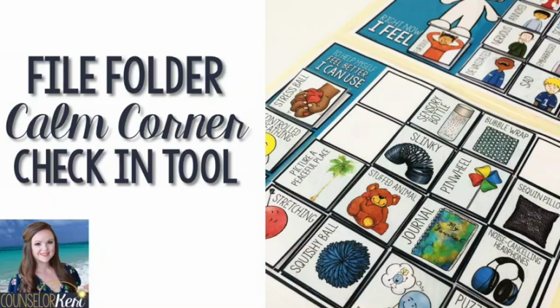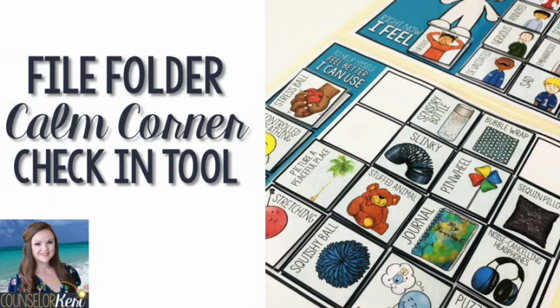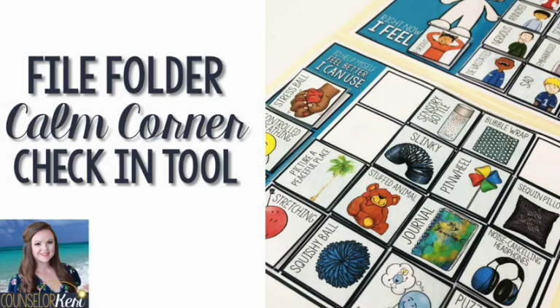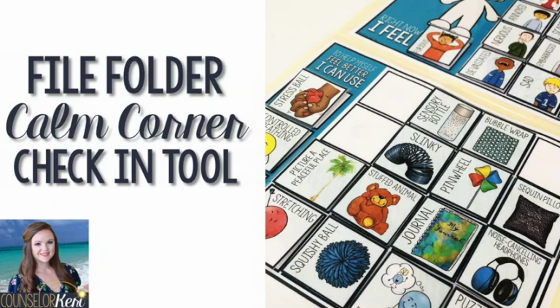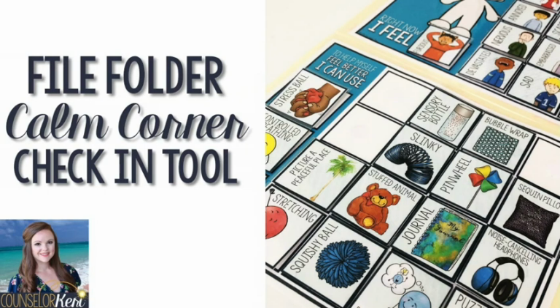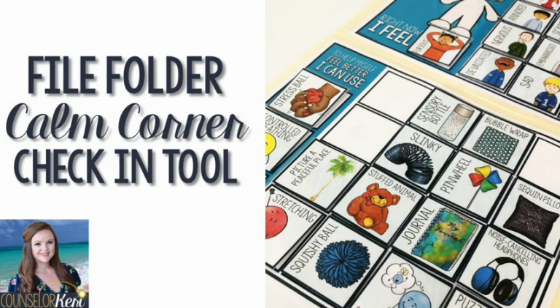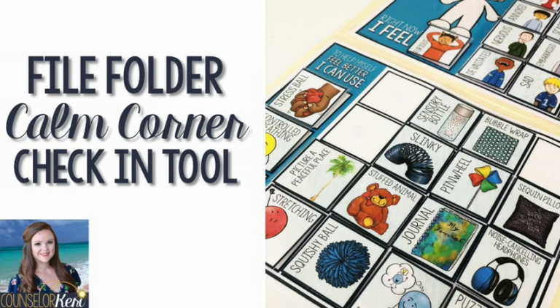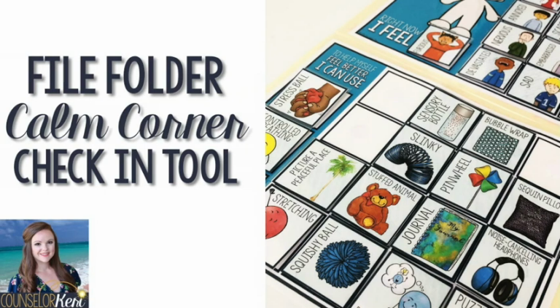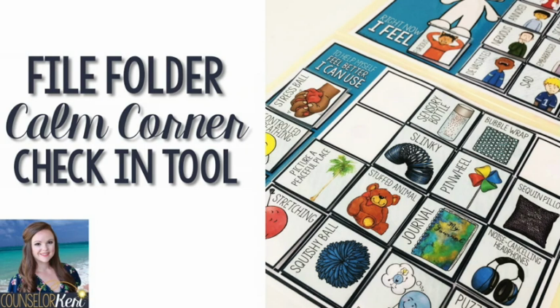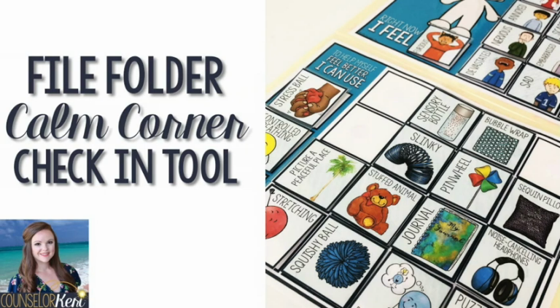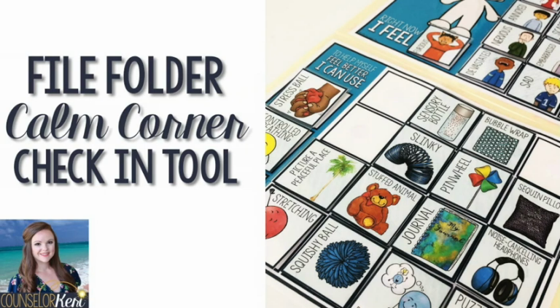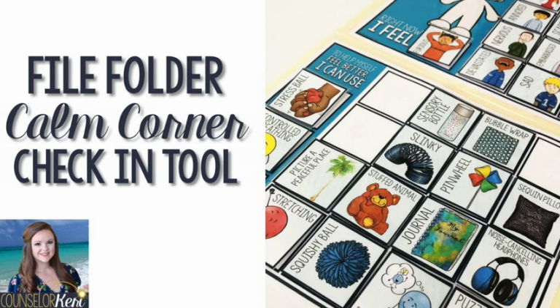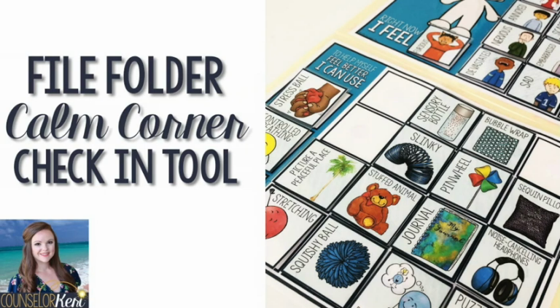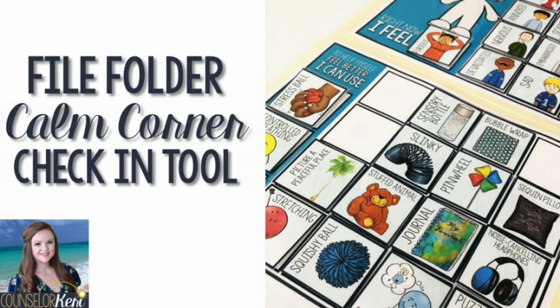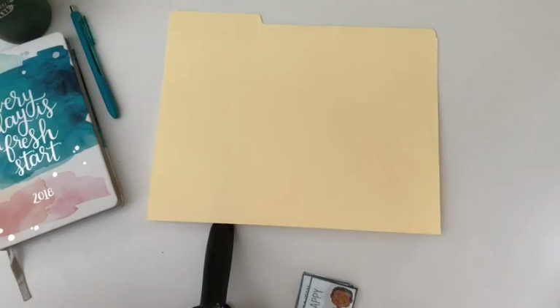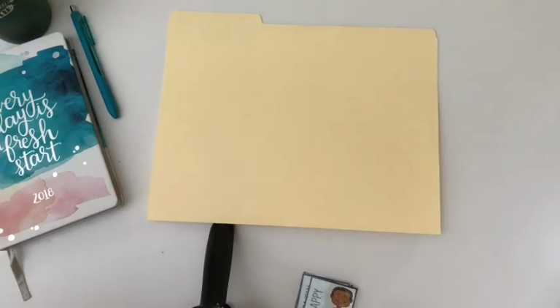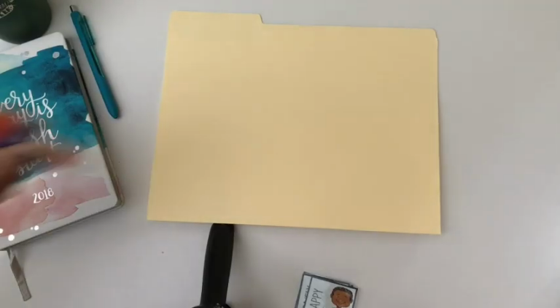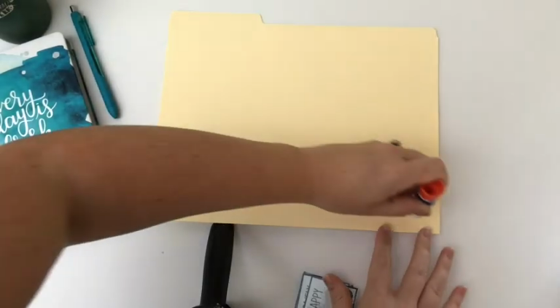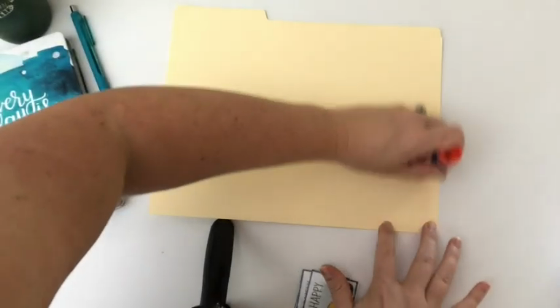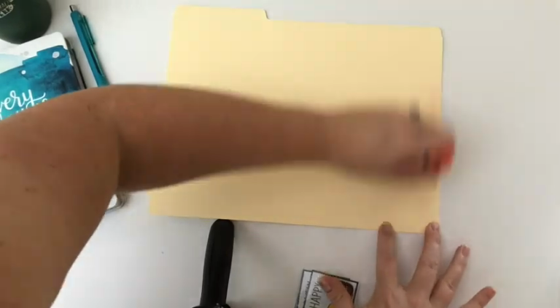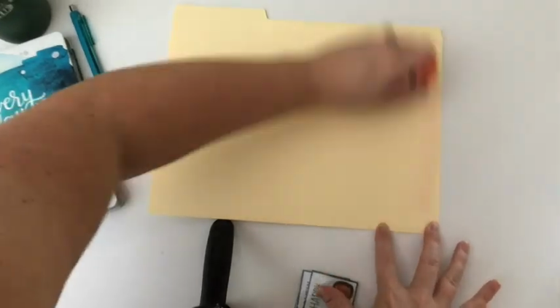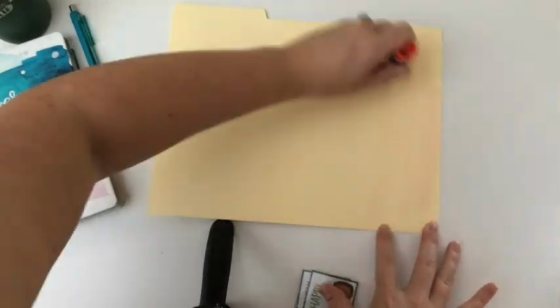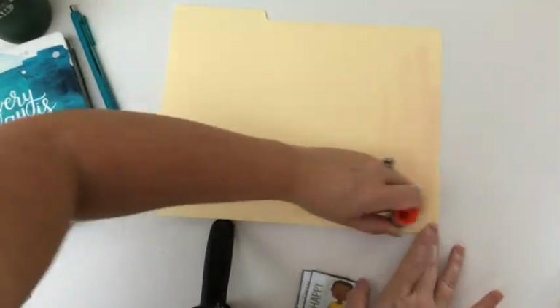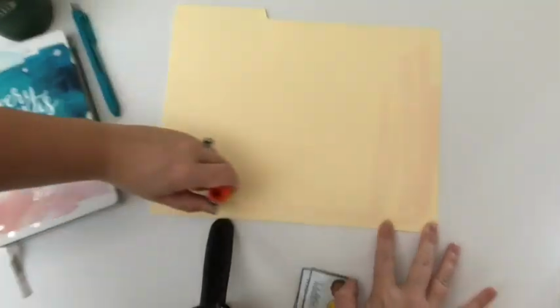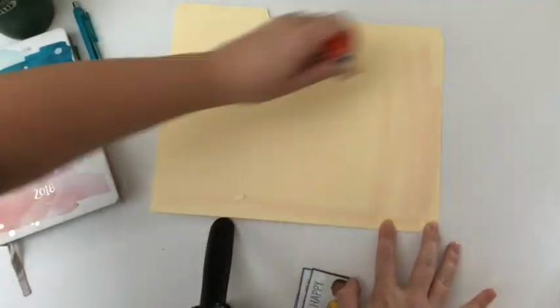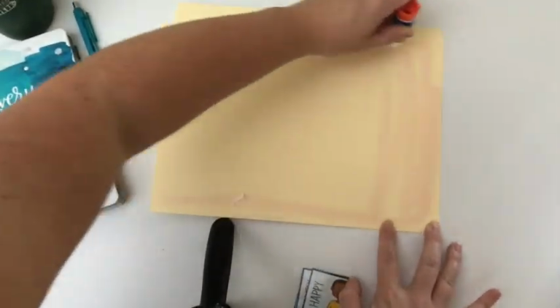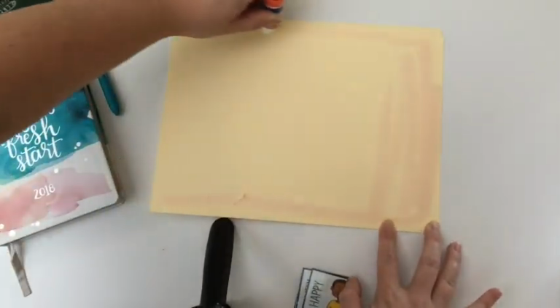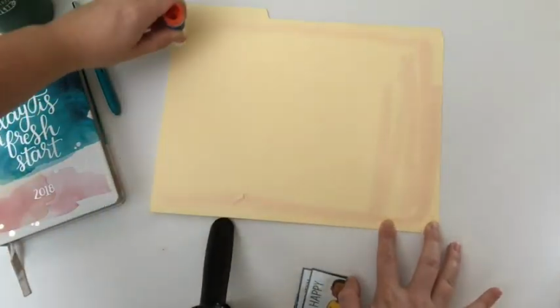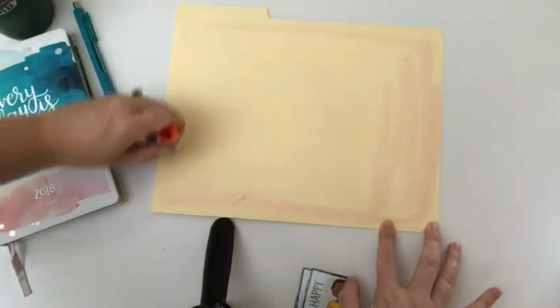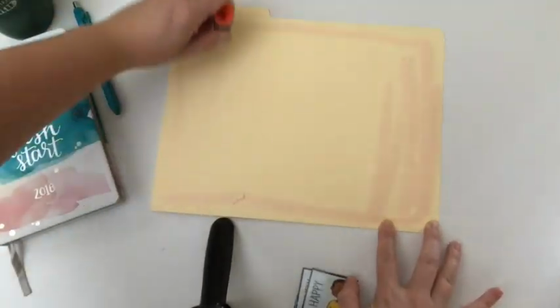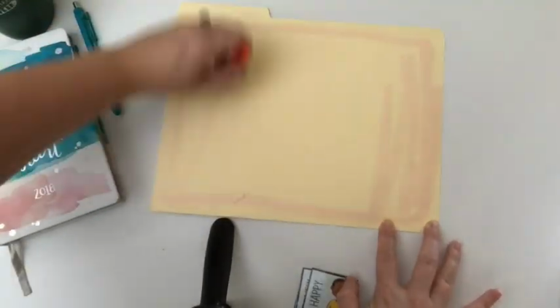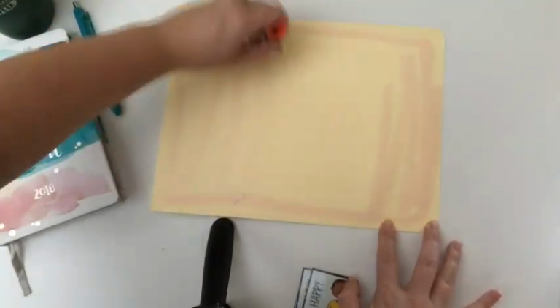Hey guys, I'm Kari from Counselor Kari and today I'm going to show you how to assemble your calm corner feelings check-in and calming strategy choice boards inside a file folder.